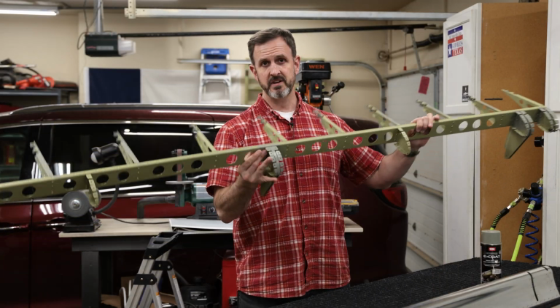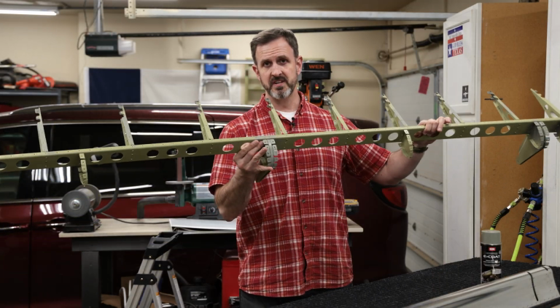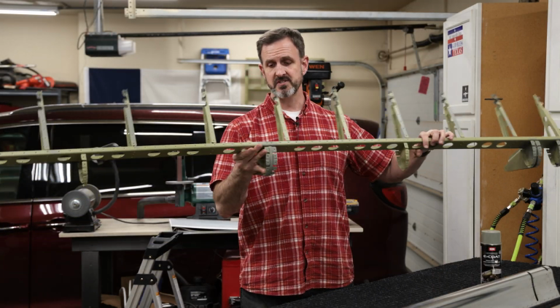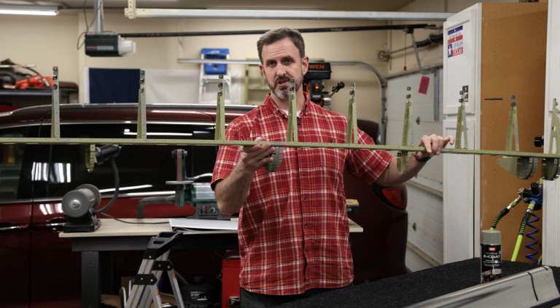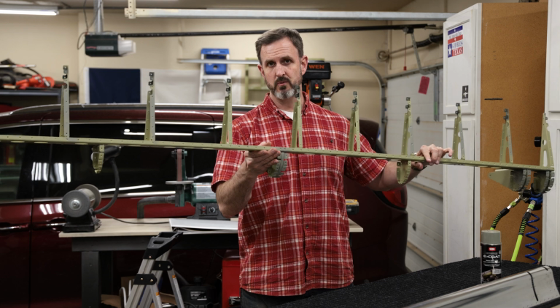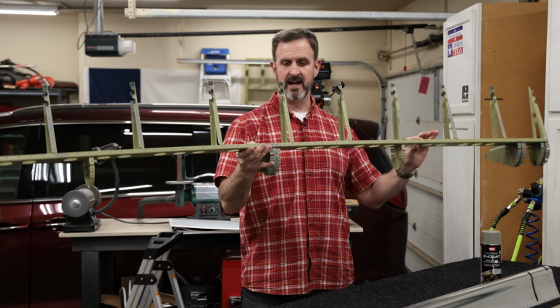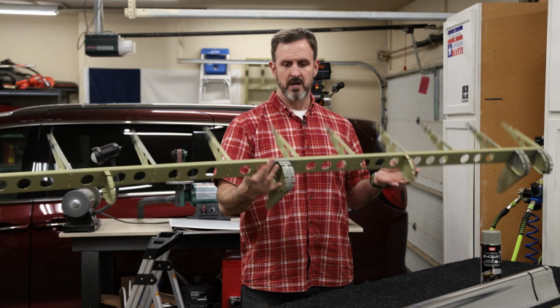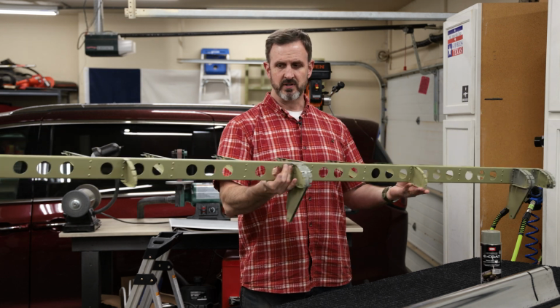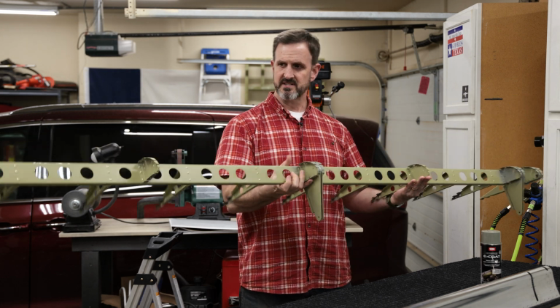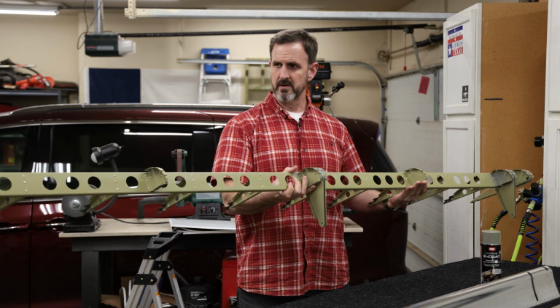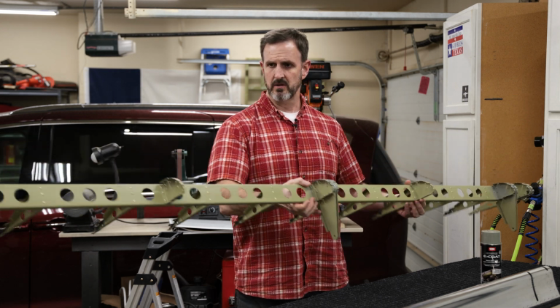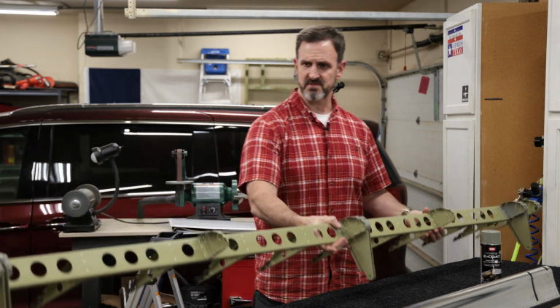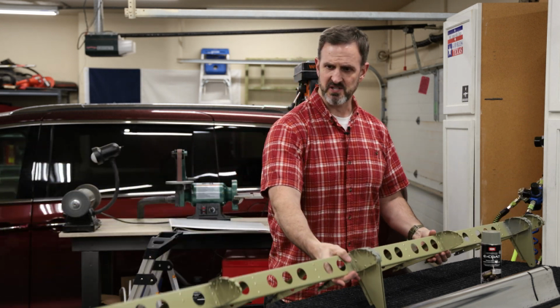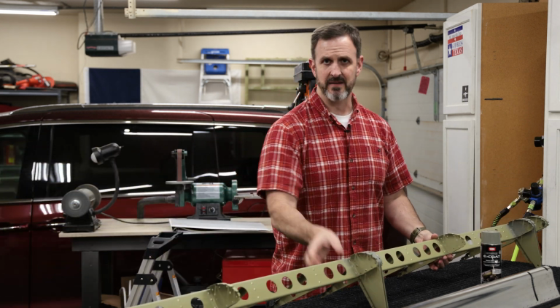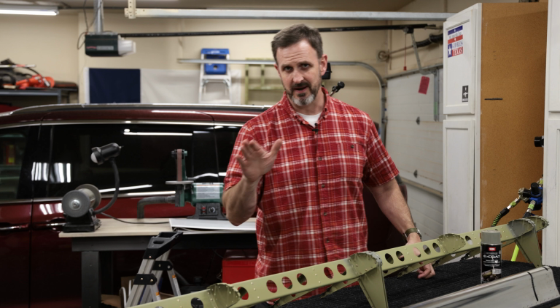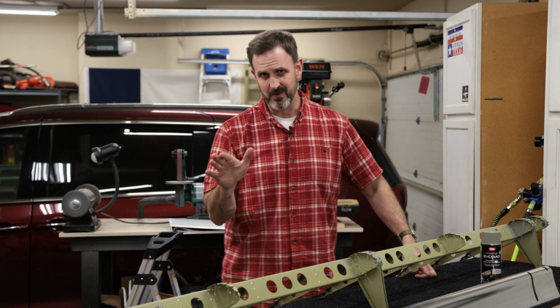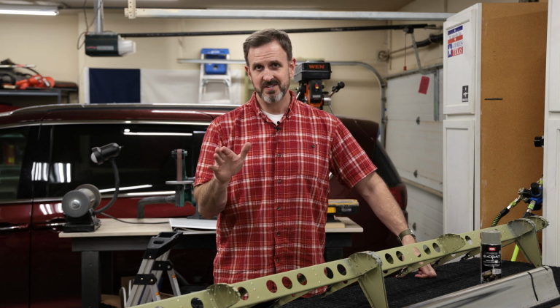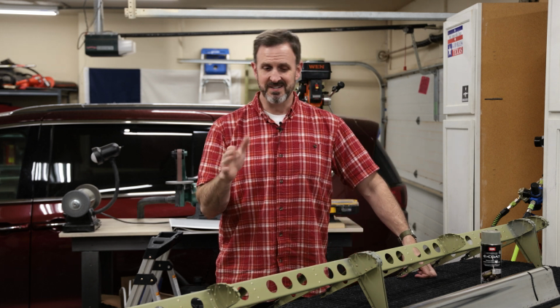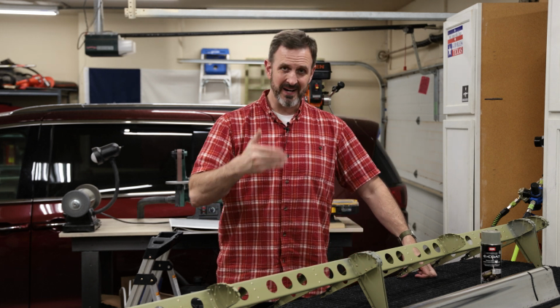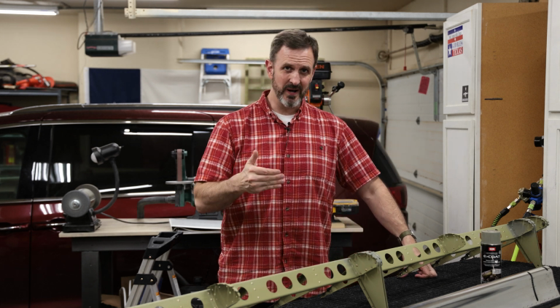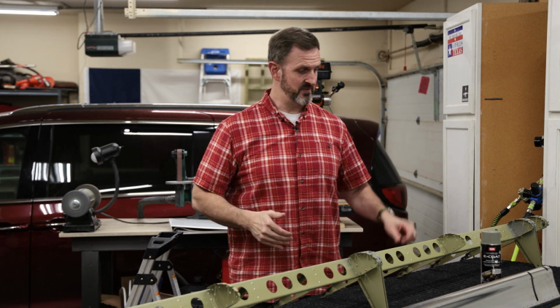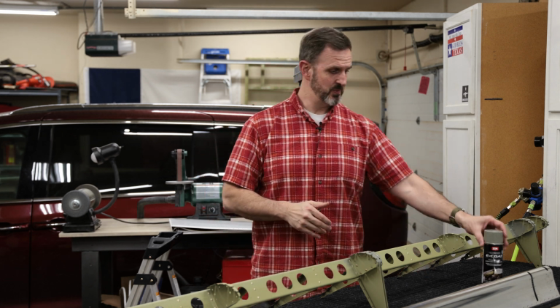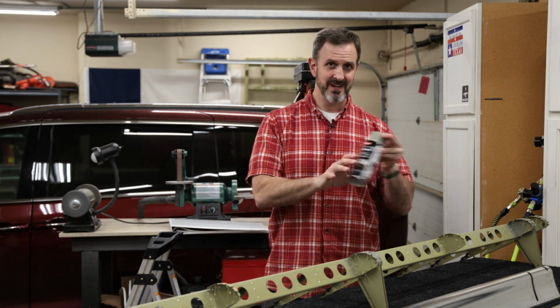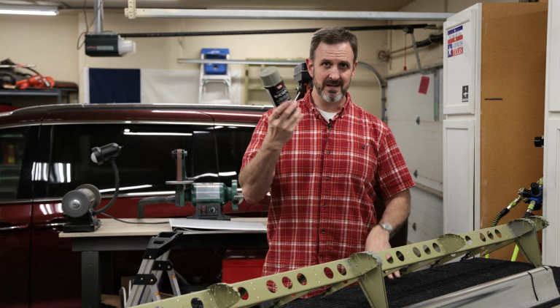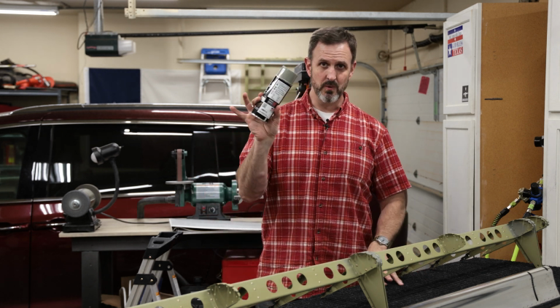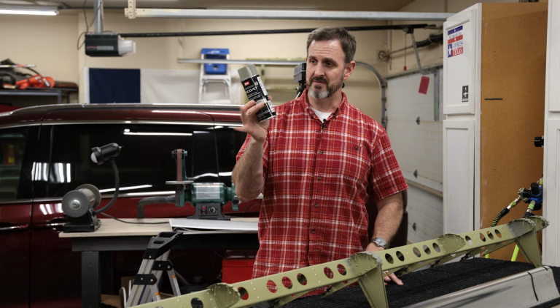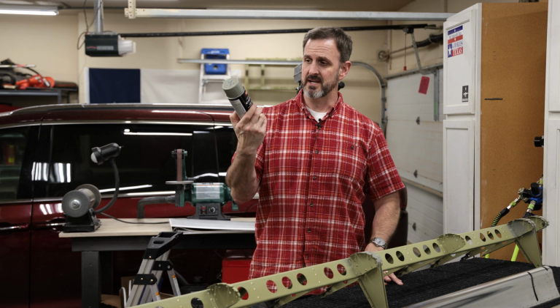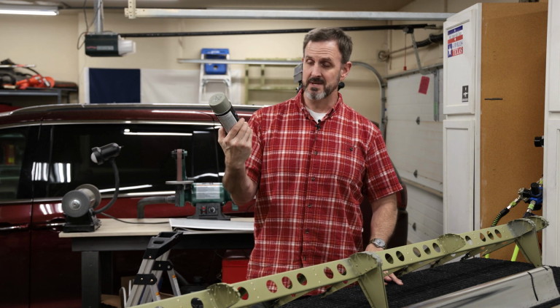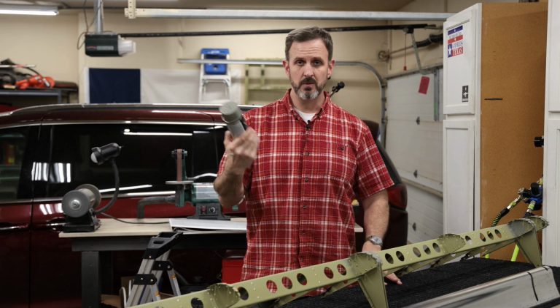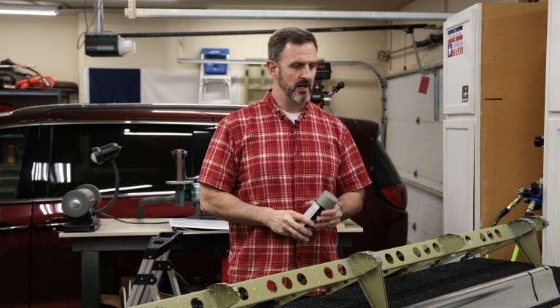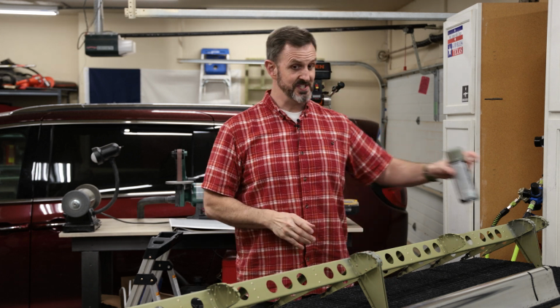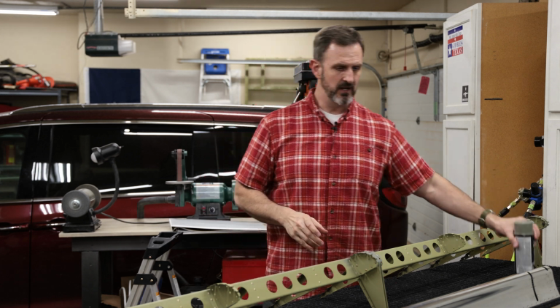I have finished riveting together the substructure for the right flap. You can see in some areas it has some splotchy paint. Every time I found a spot that I didn't quite cover with the Axo Primer, I hit it with a little bit of this SEM Easy Coat, which is easy enough.